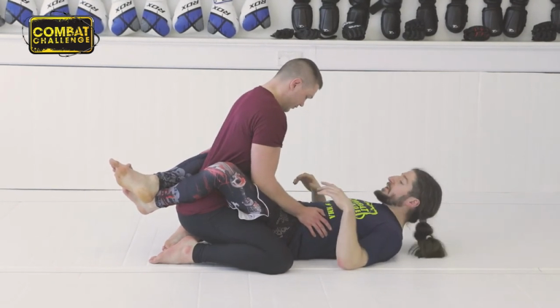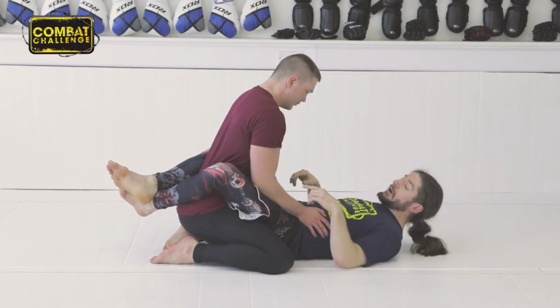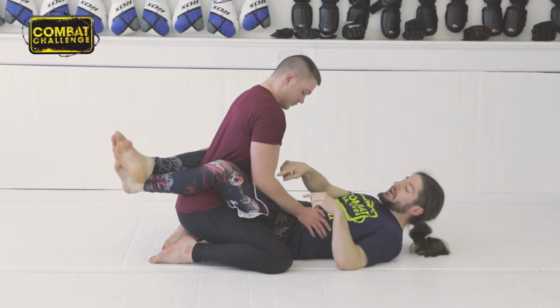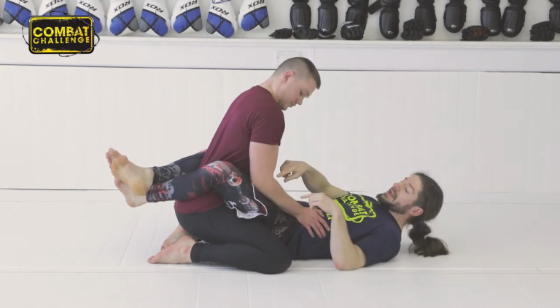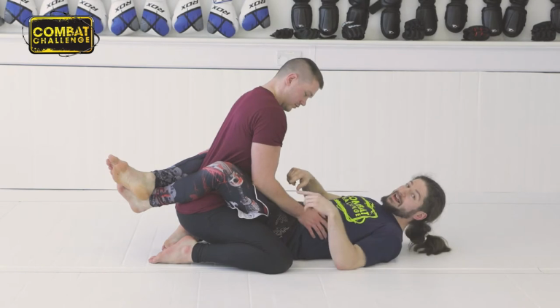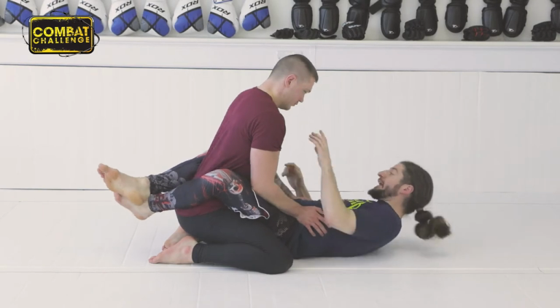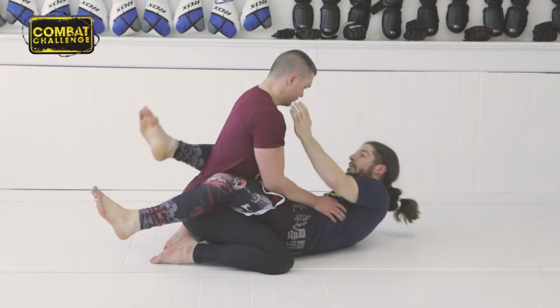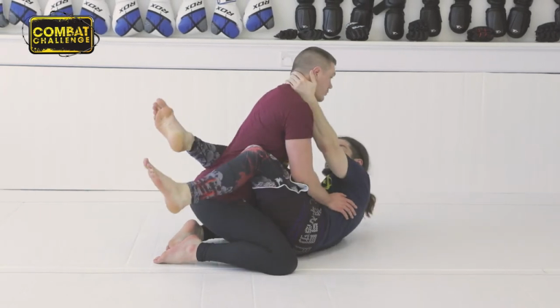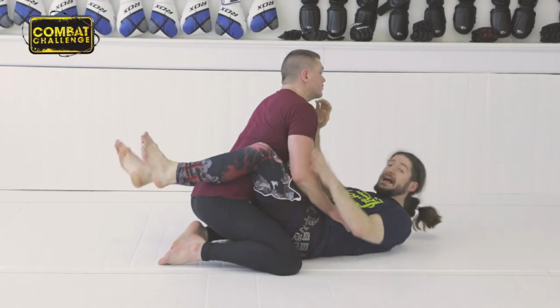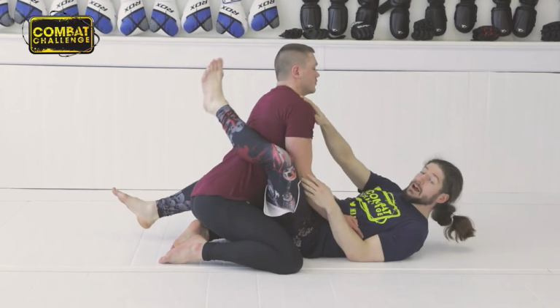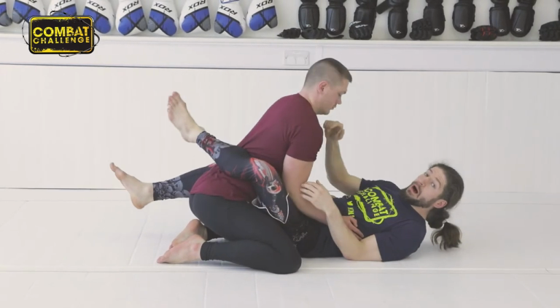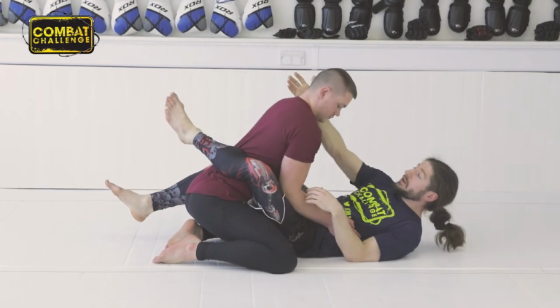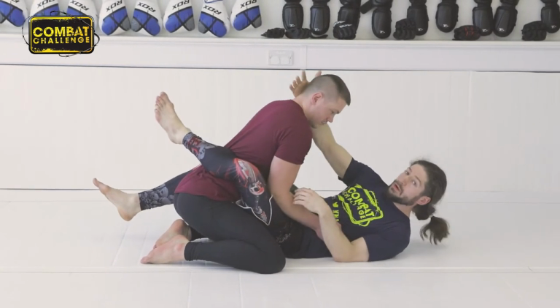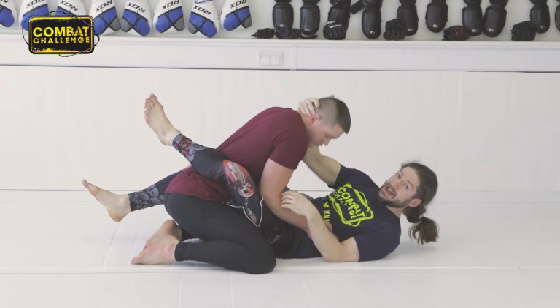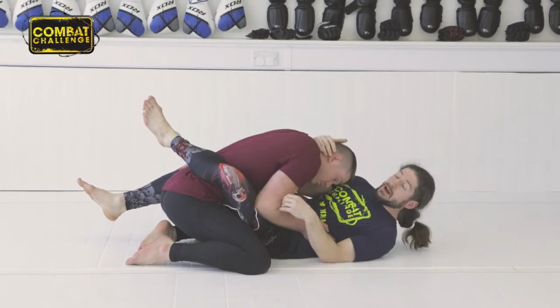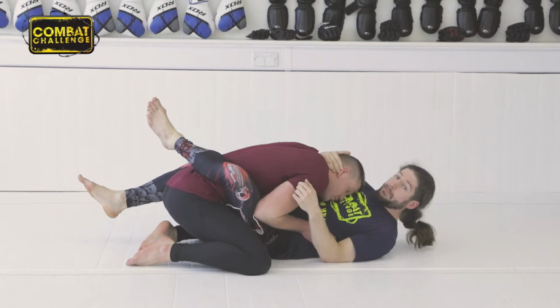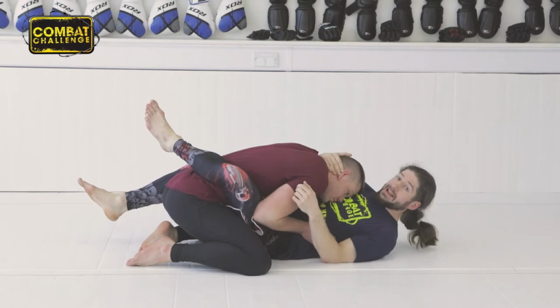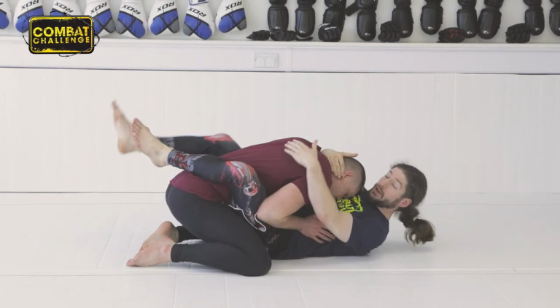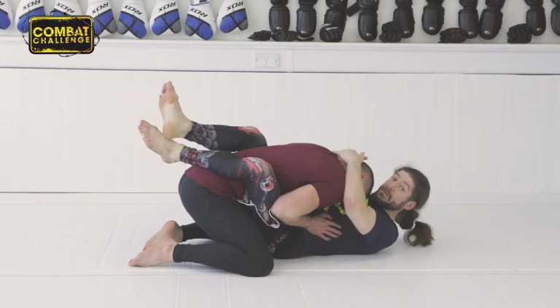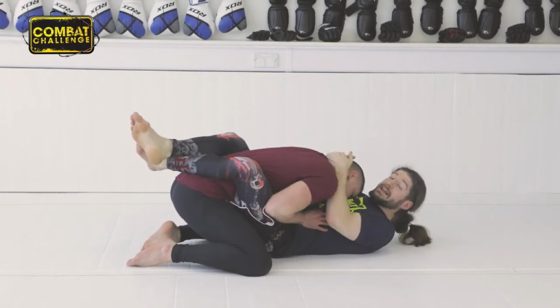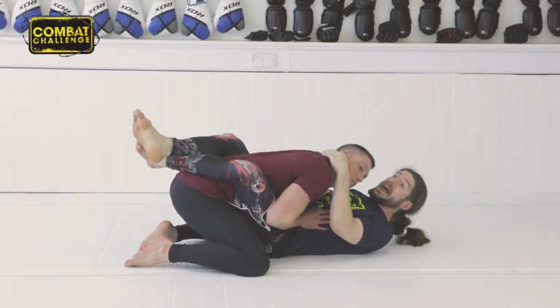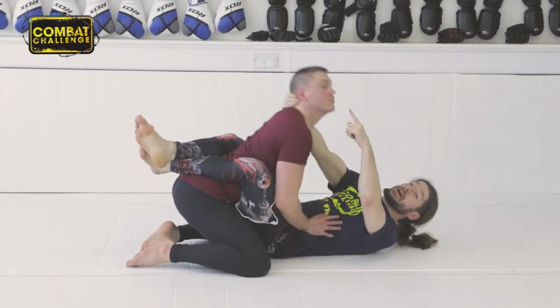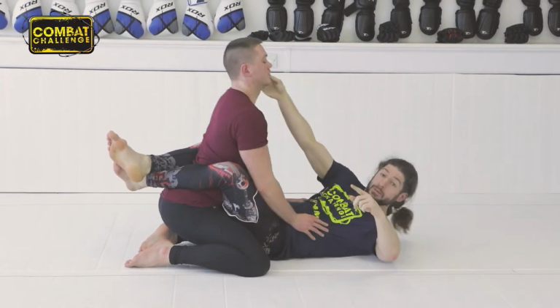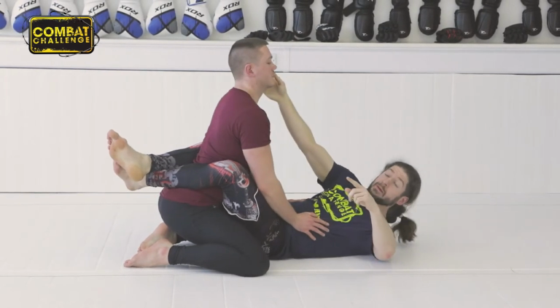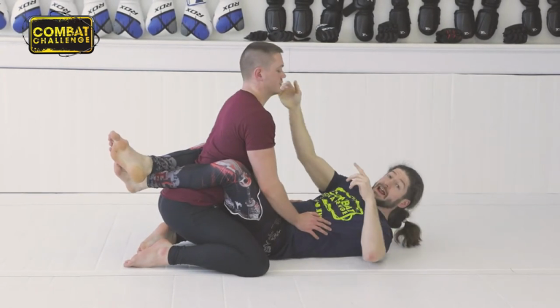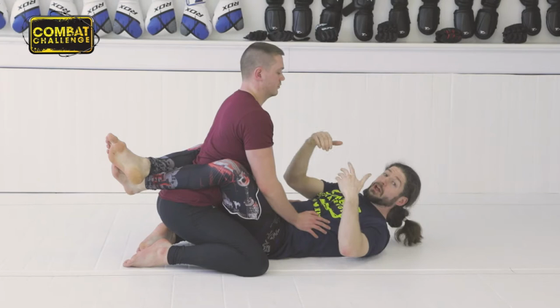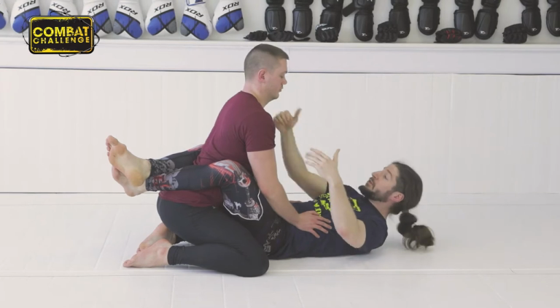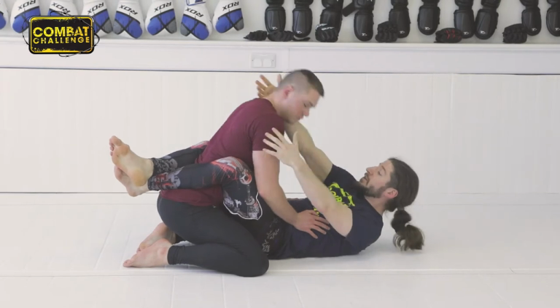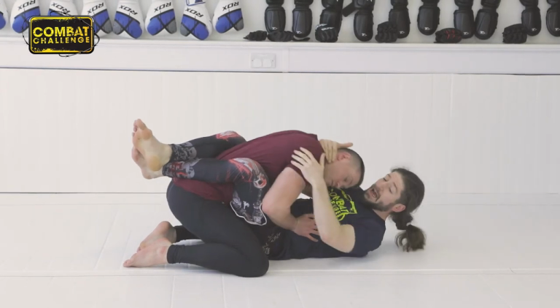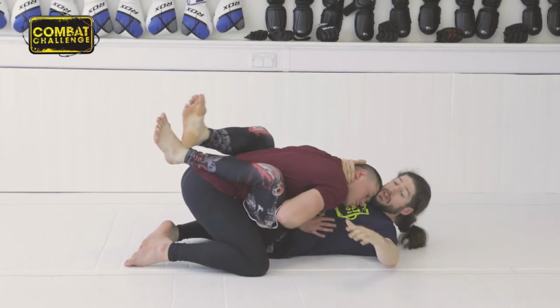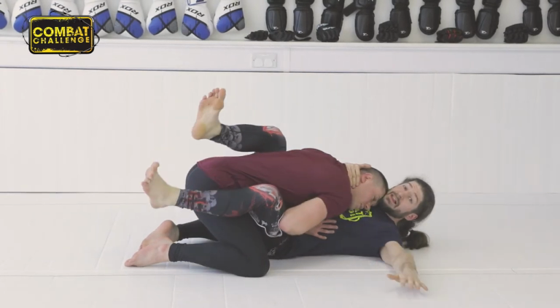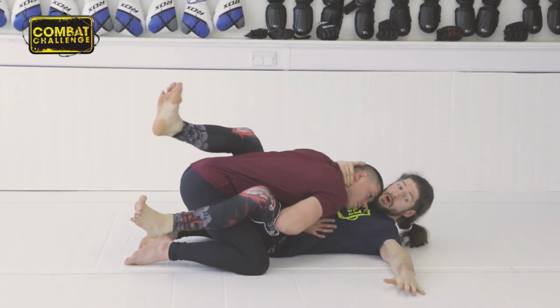So first of all, I don't remain static. I'm going to keep moving my hips. I'm going to start attacking here. What I want to do is I want to gather his head. When I pull his head and start trying to control him, he's going to get scared. He's going to bring his head up. And when he brings his head up, I'm going to go for my sweep. So we're here. I go there.